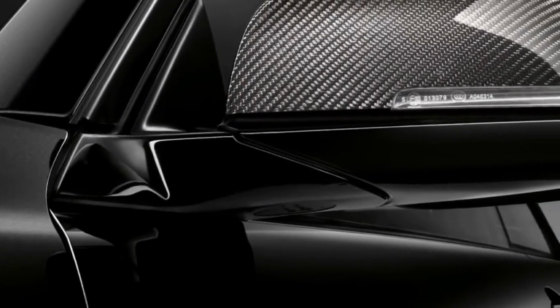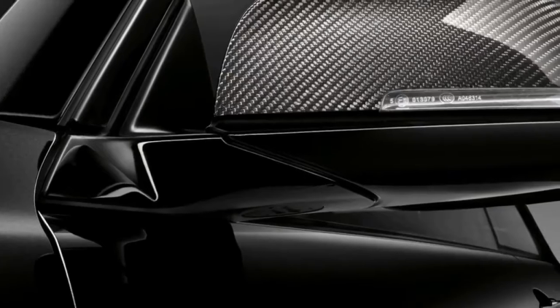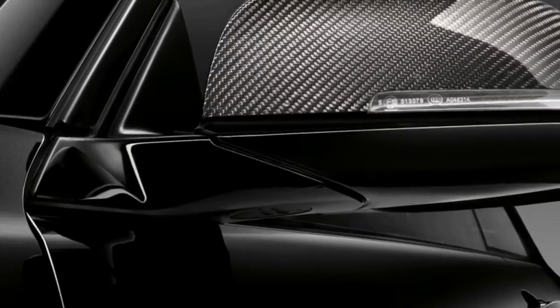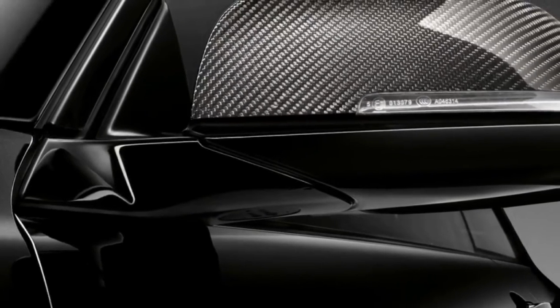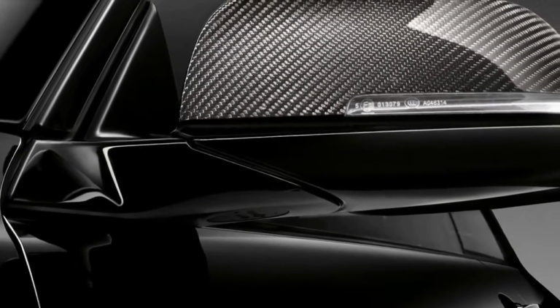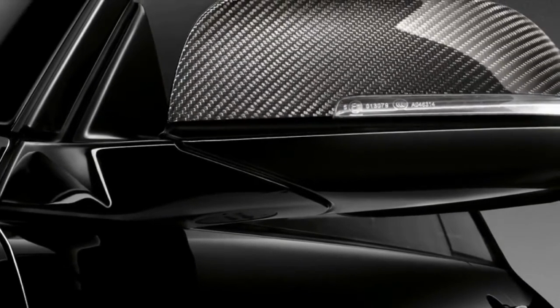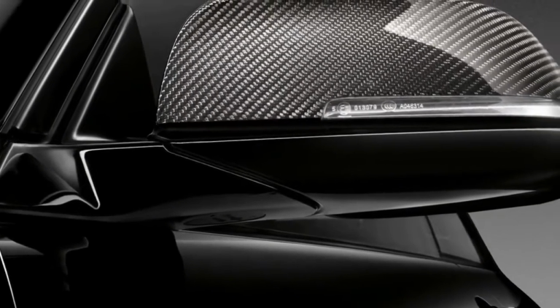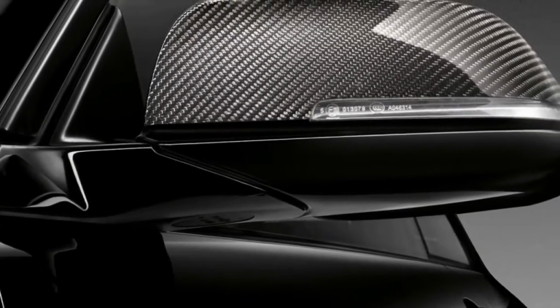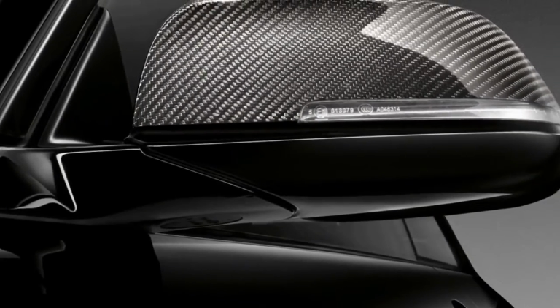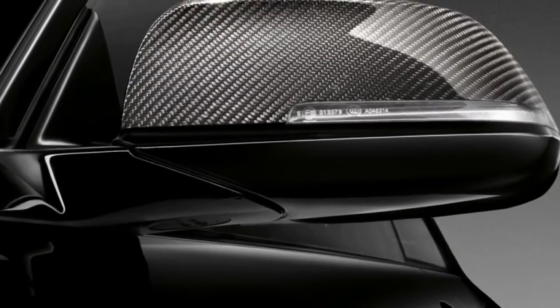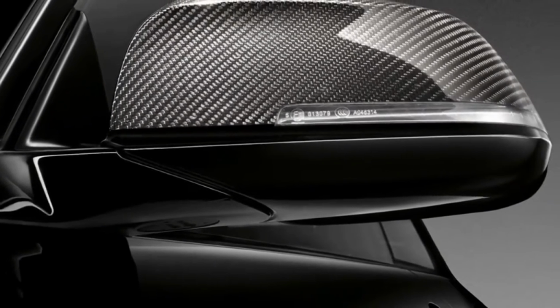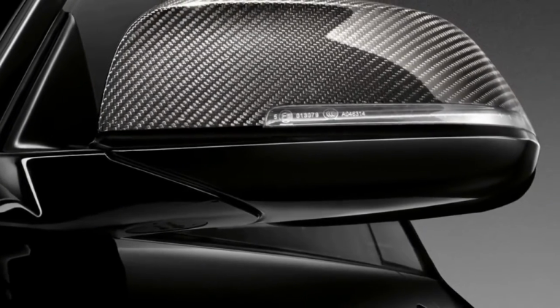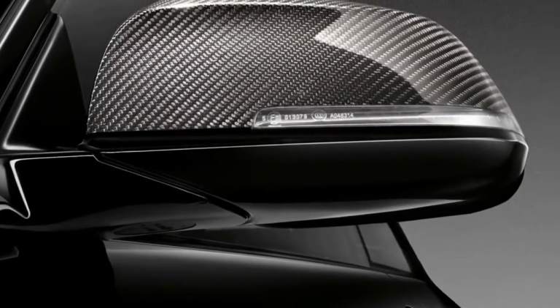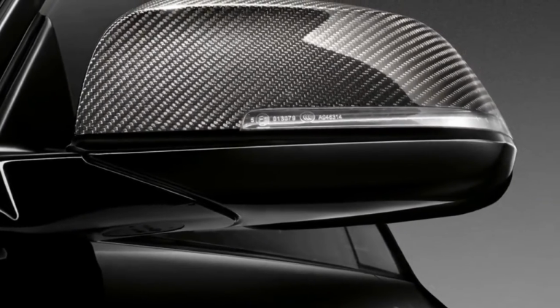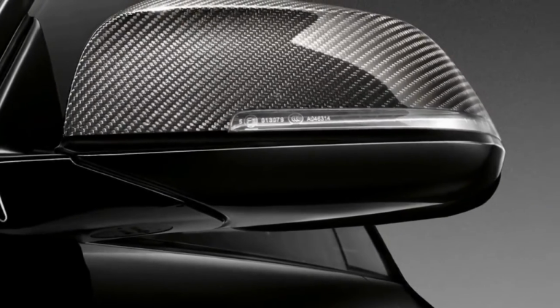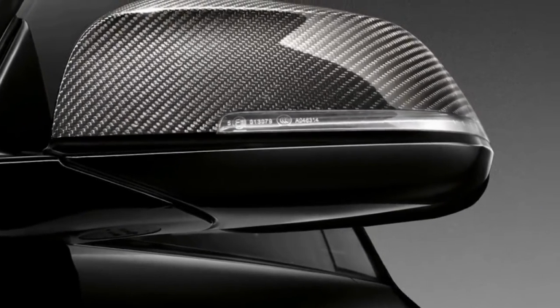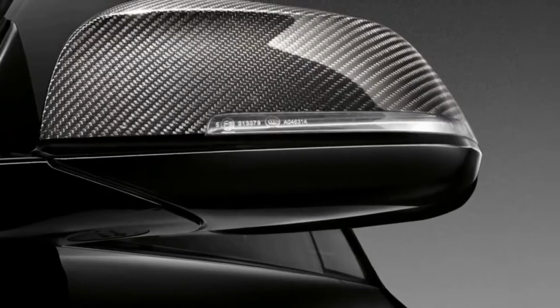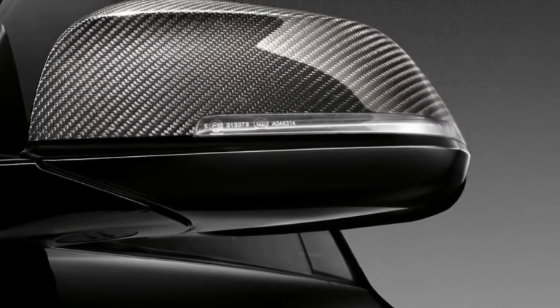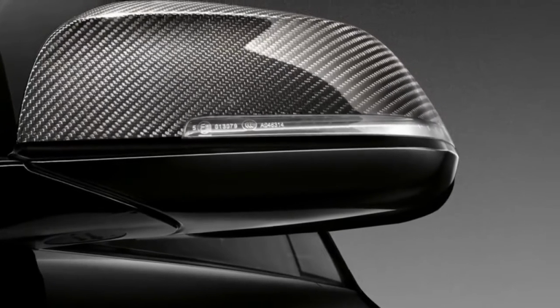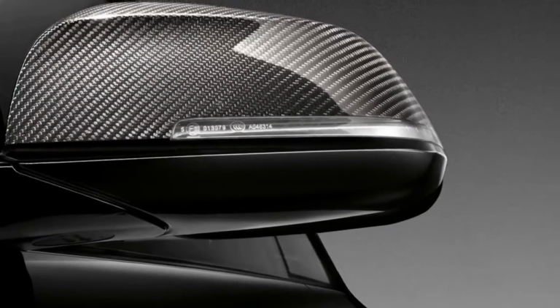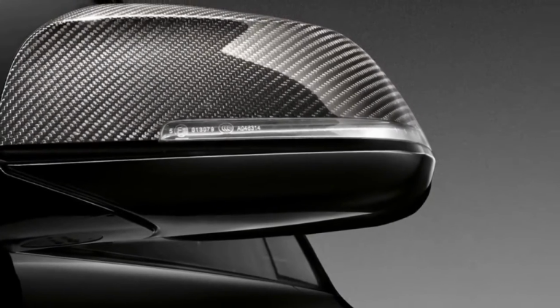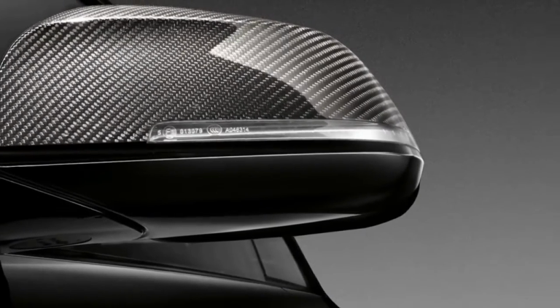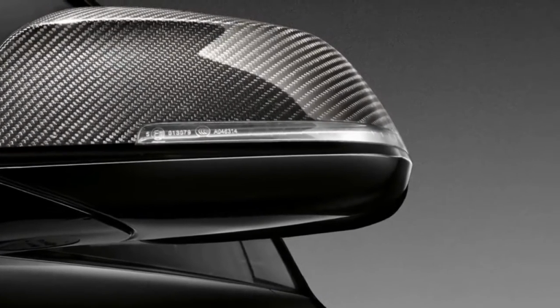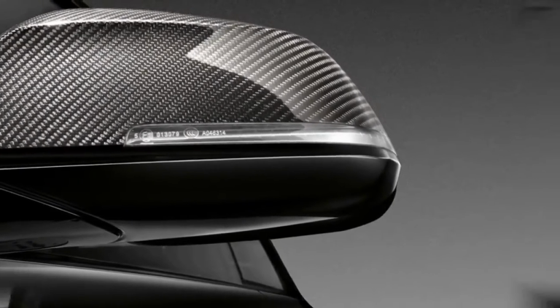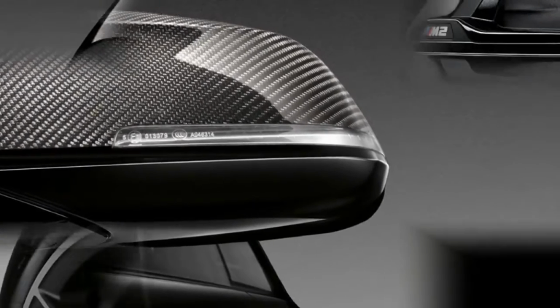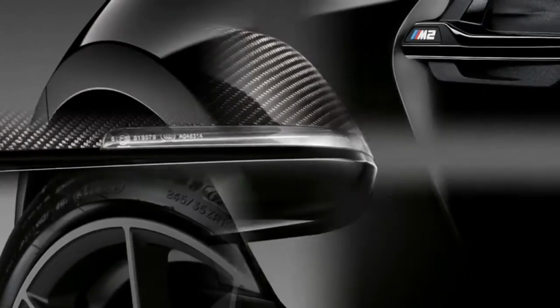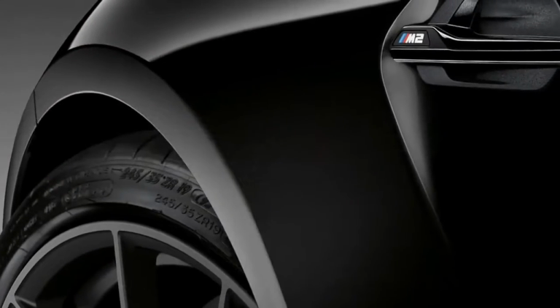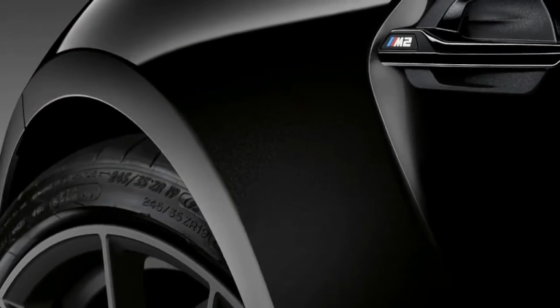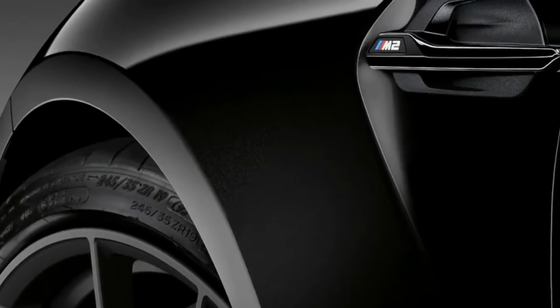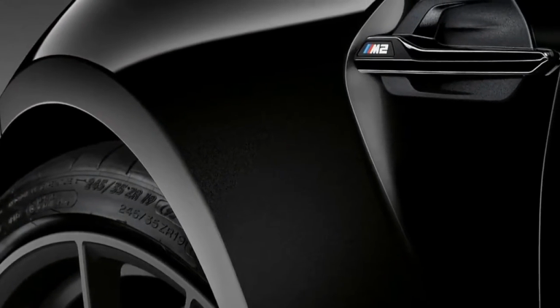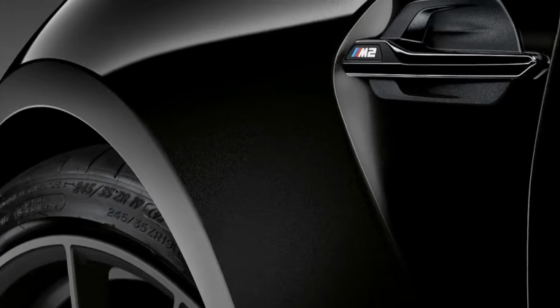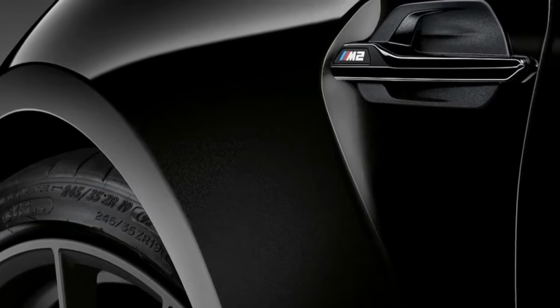The new BMW M2 Black Shadow Edition leaves the oily bits unchanged, including the turbocharged 370-horsepower 3.0-liter straight-six engine.